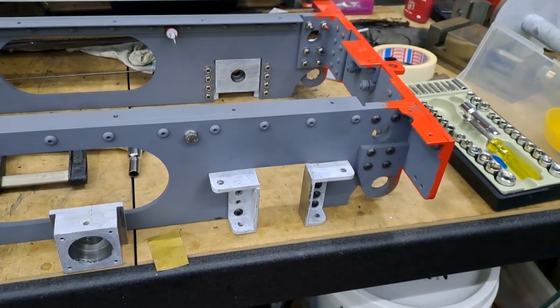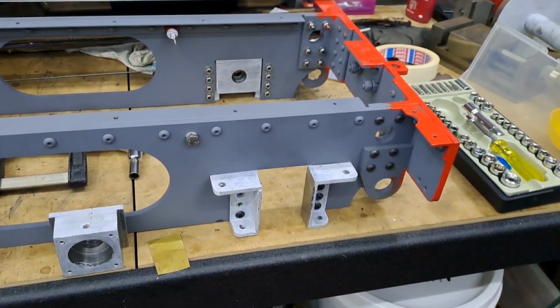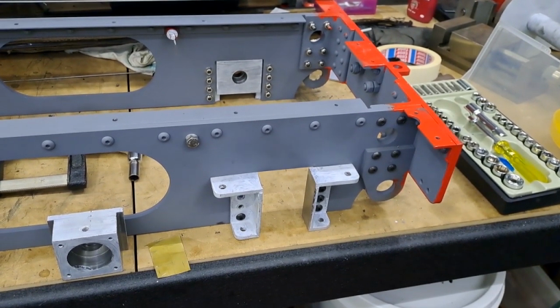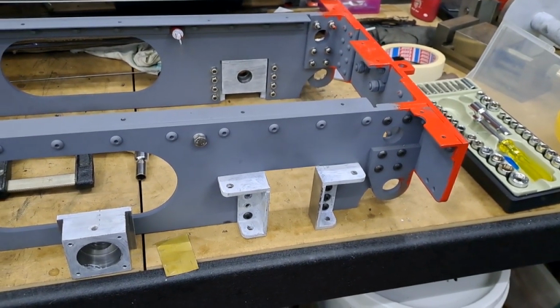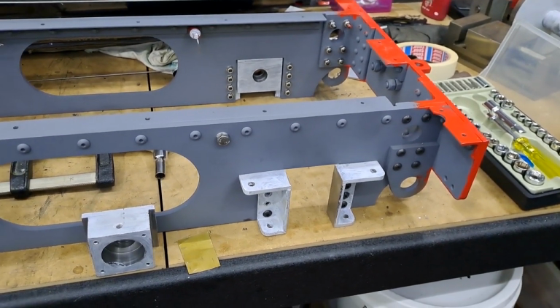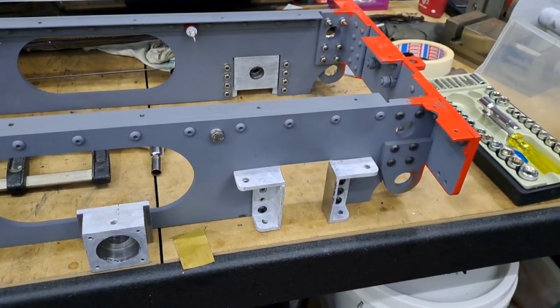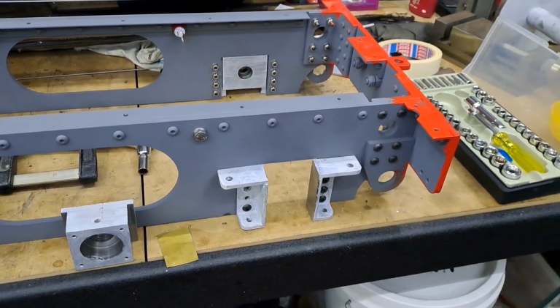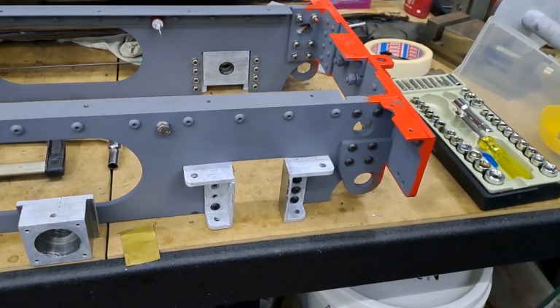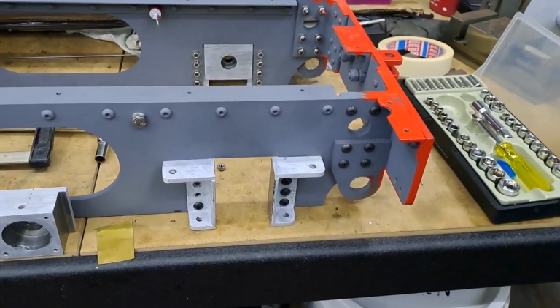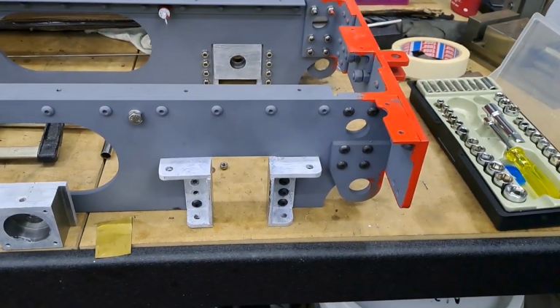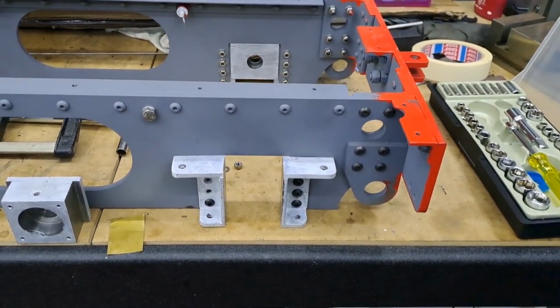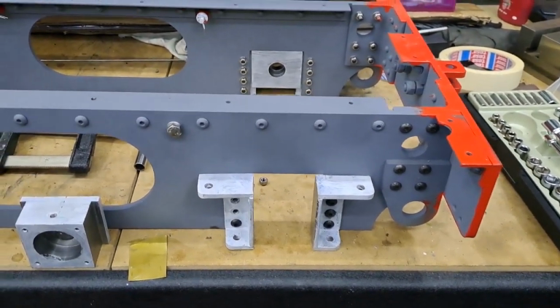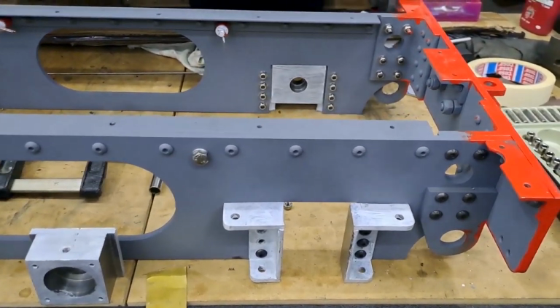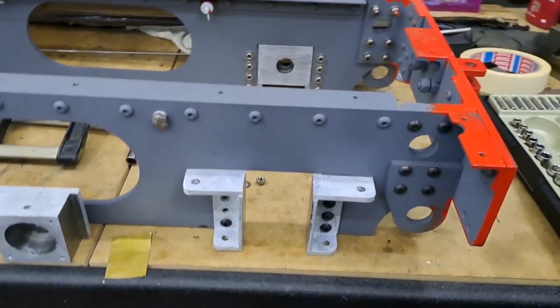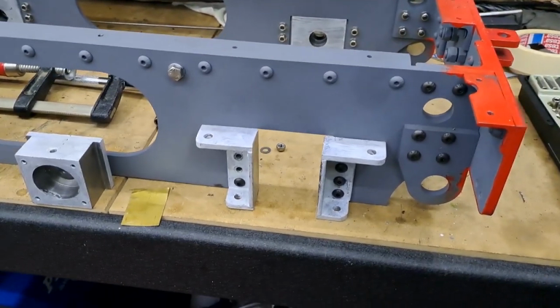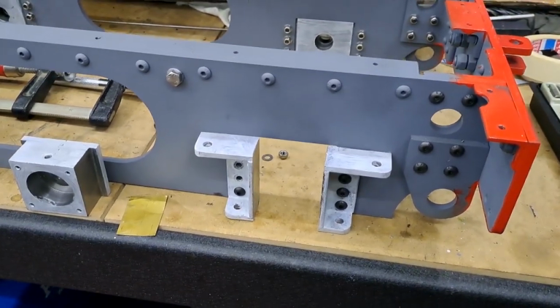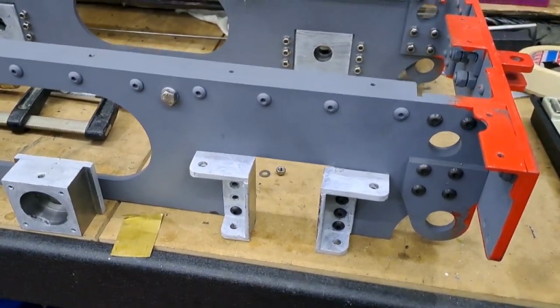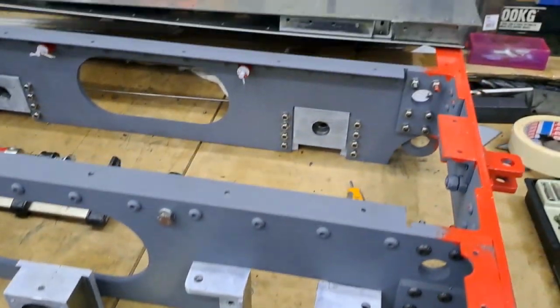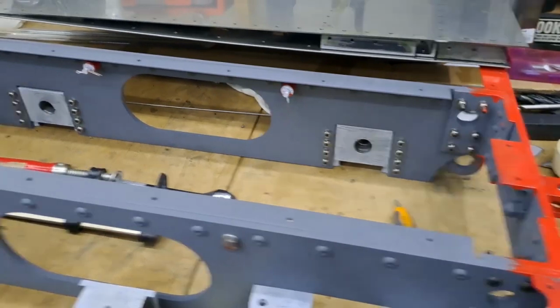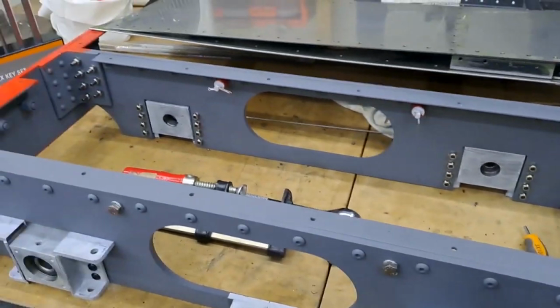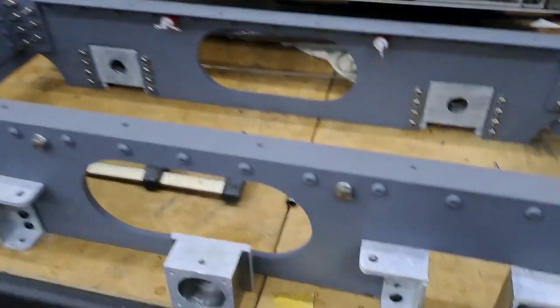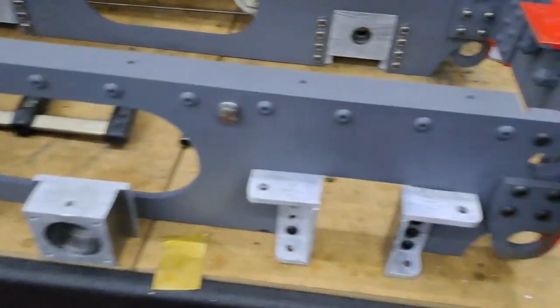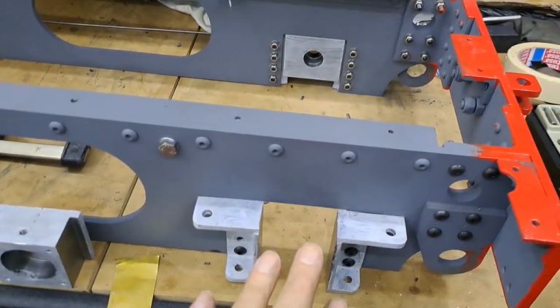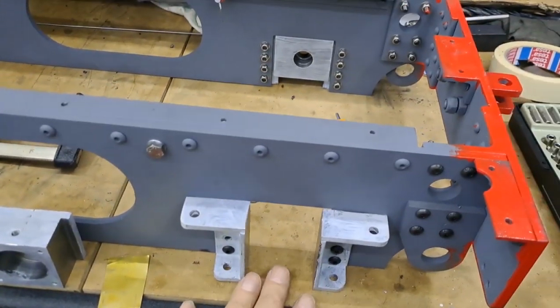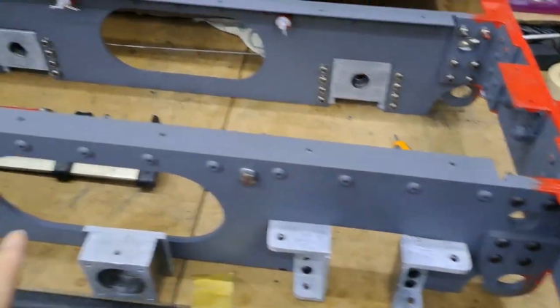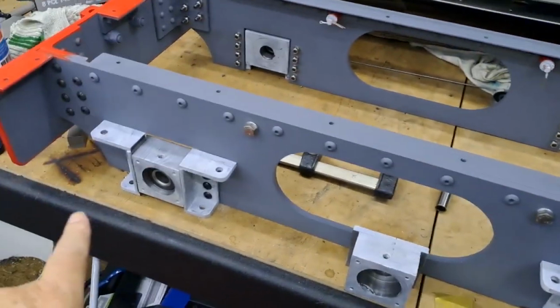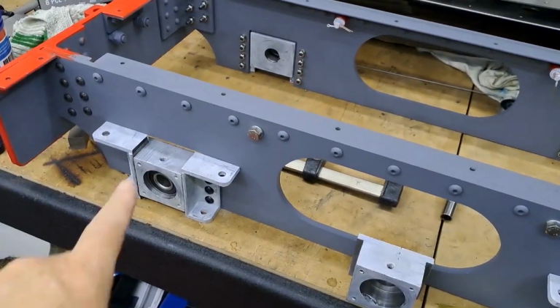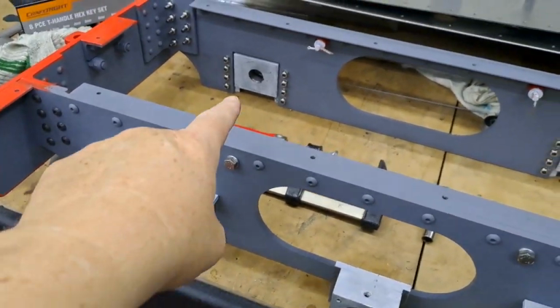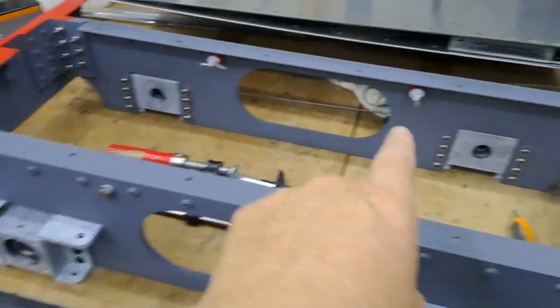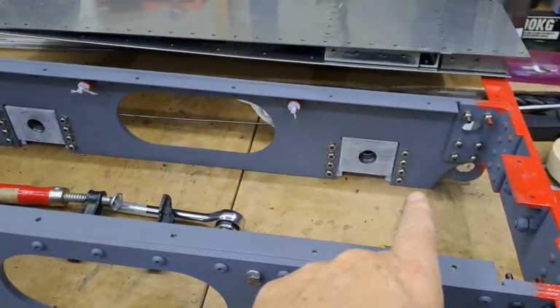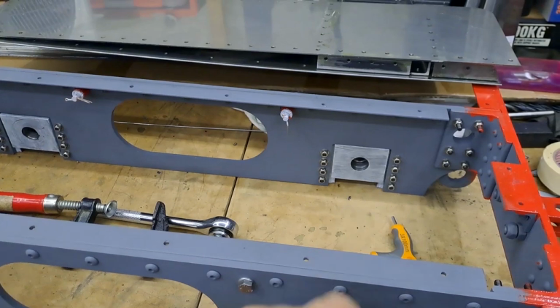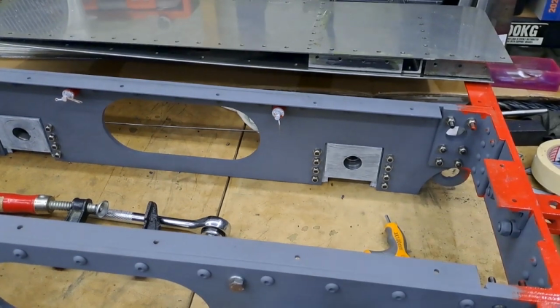Welcome back to the model engineer's workshop. Today in the workshop we're going to be fettling up the axle boxes for the tender - as you can see, one, two, three, four, they all need a bit of fettling; they're all a little bit tight at the moment.